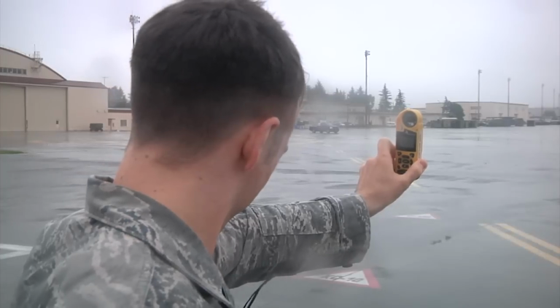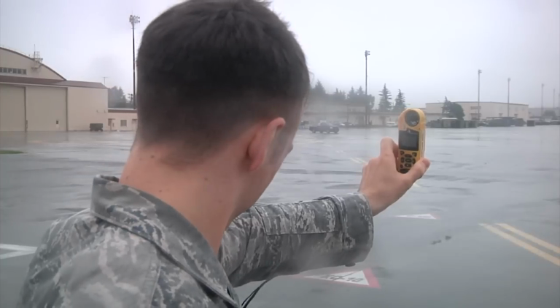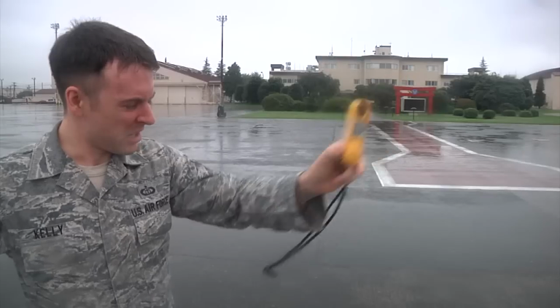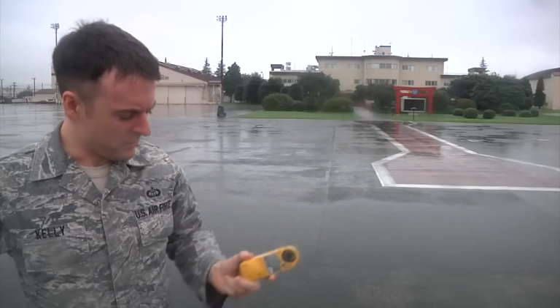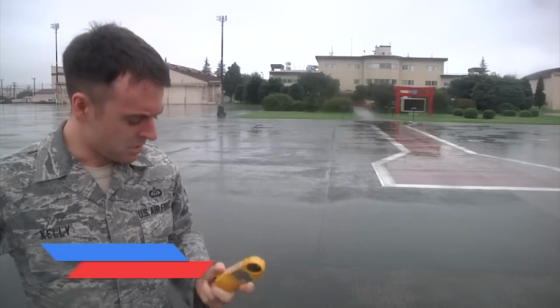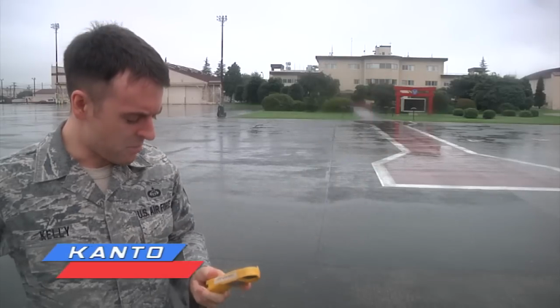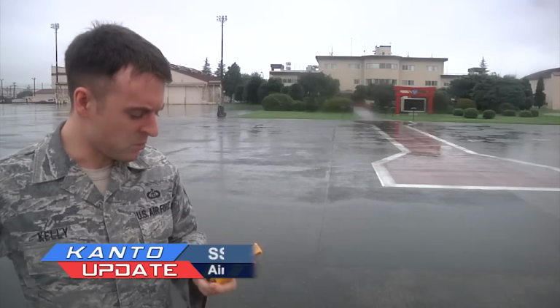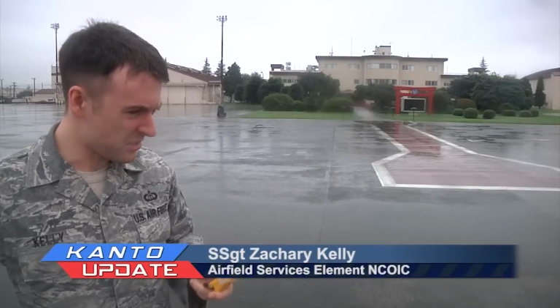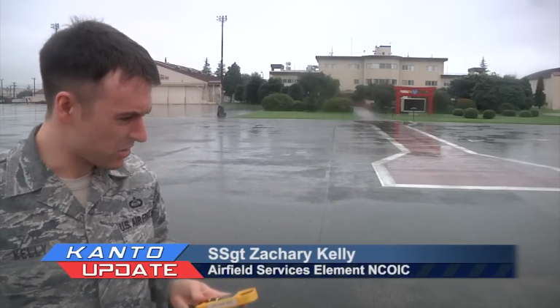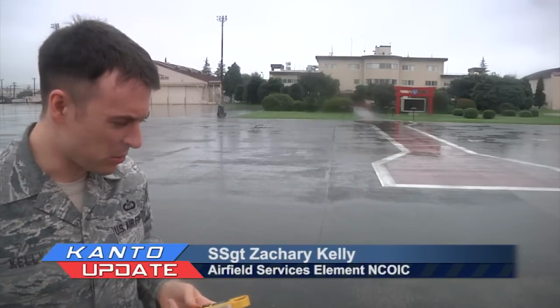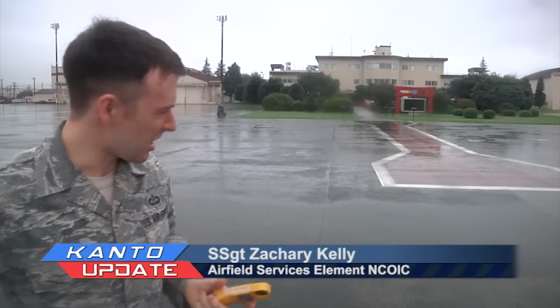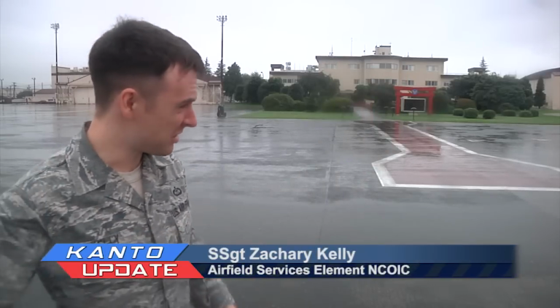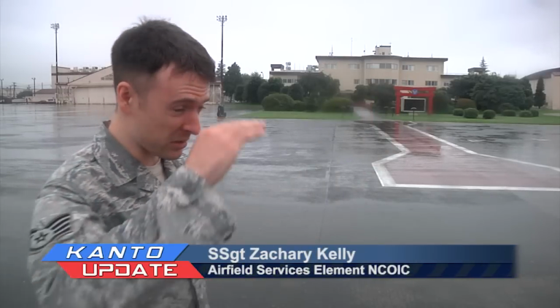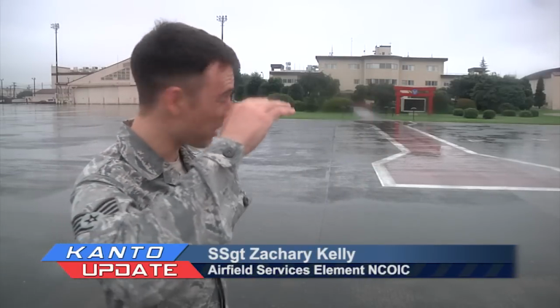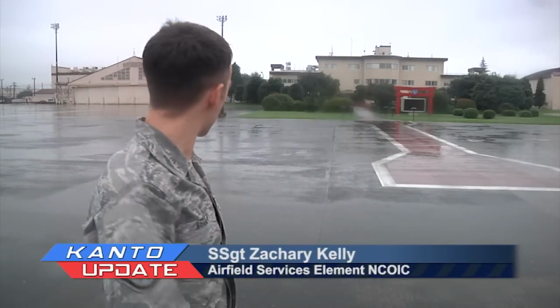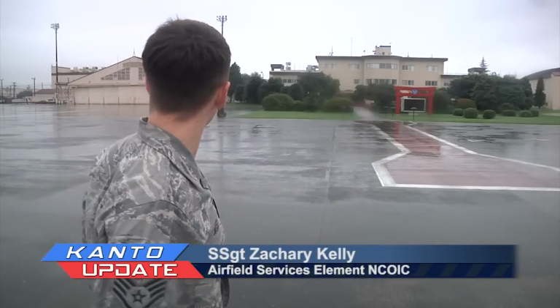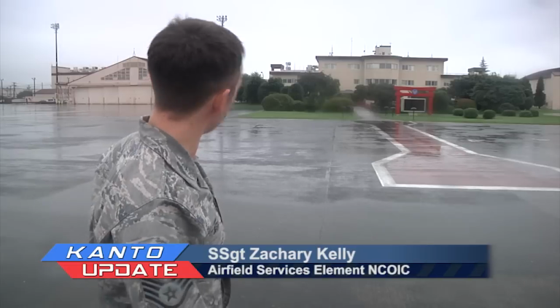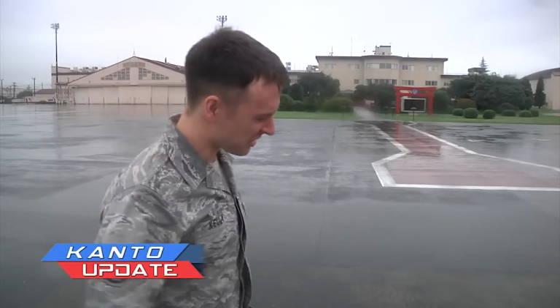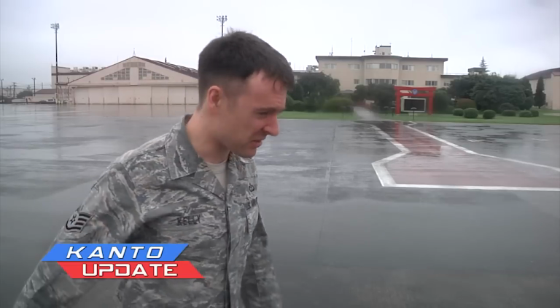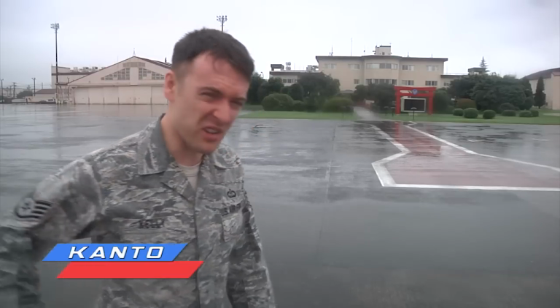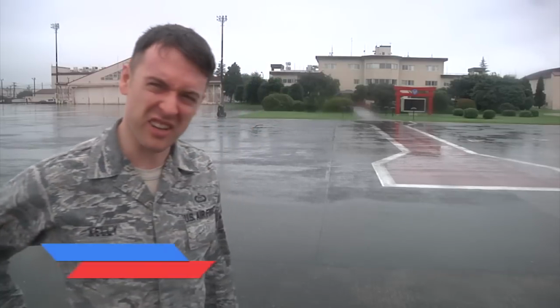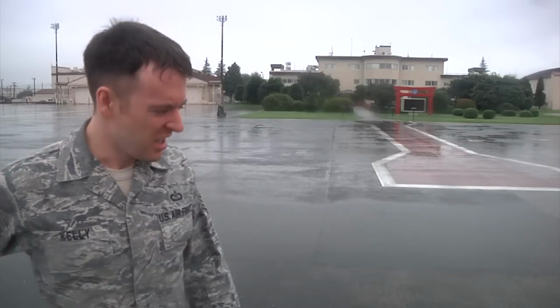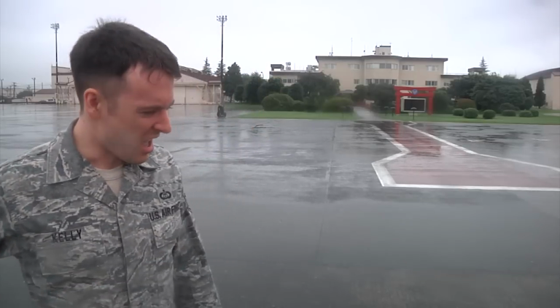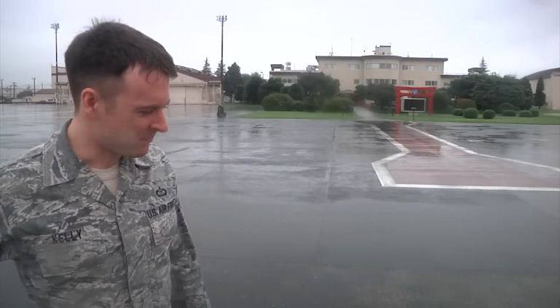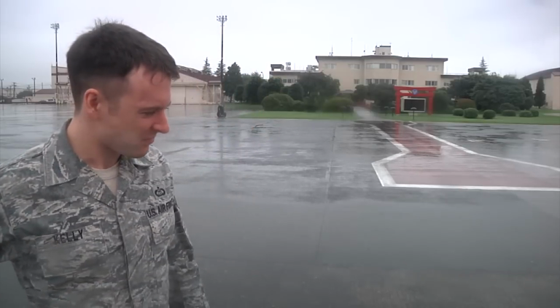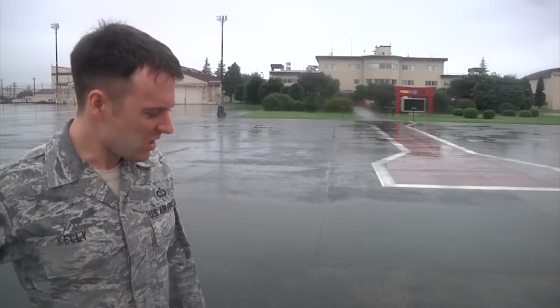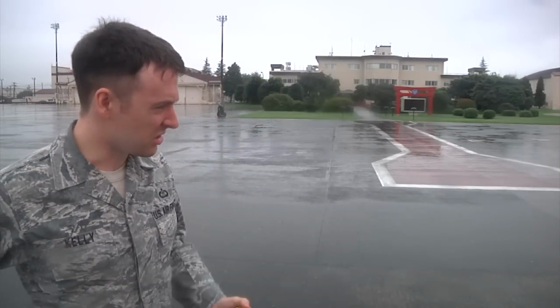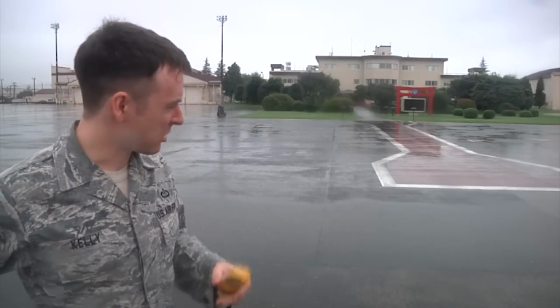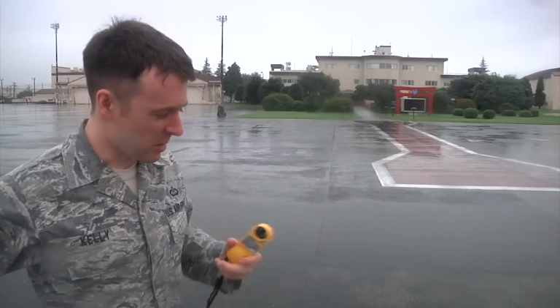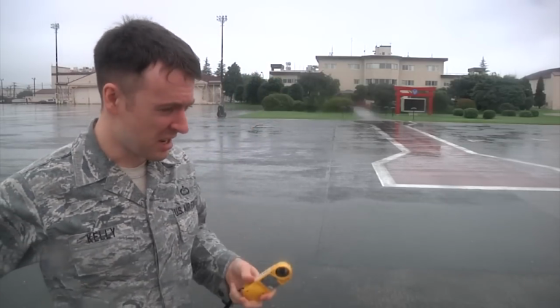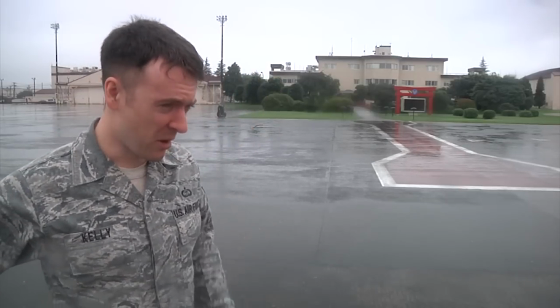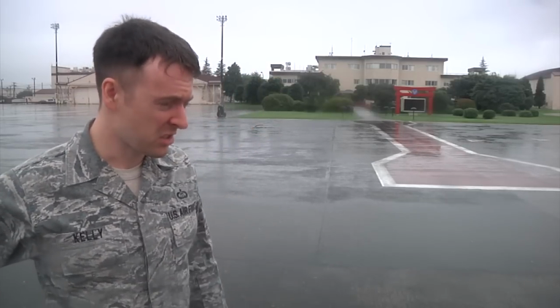Right now, I'm taking an observation, reading the winds, temperature, dew point, seeing what the visibility is out here, checking the ceilings, everything I can do out here, just to make sure that we're up to date on the current weather conditions.